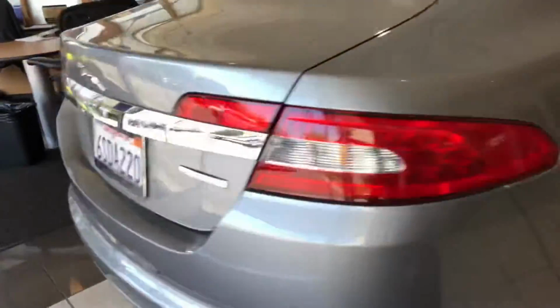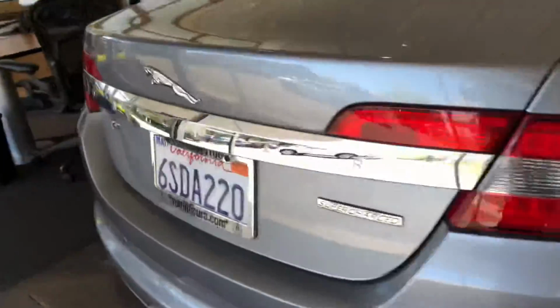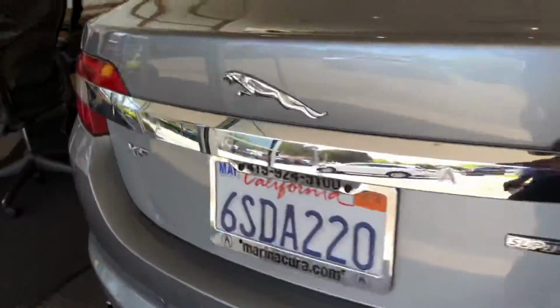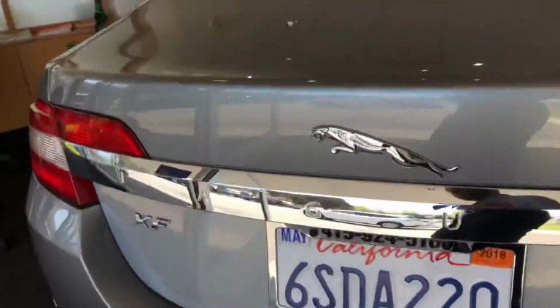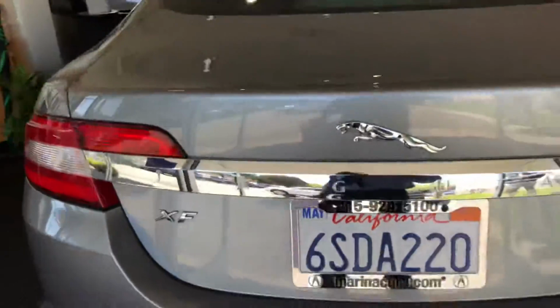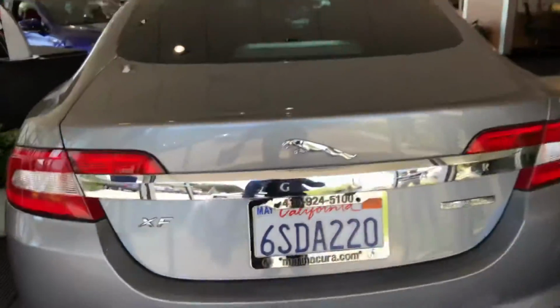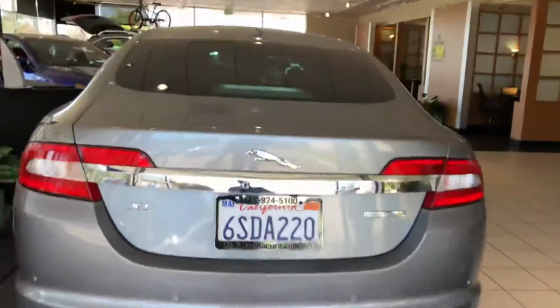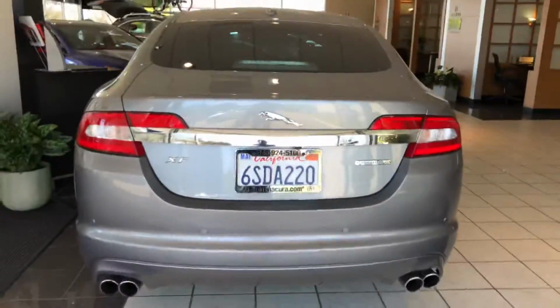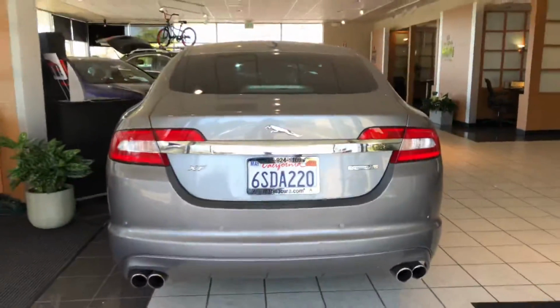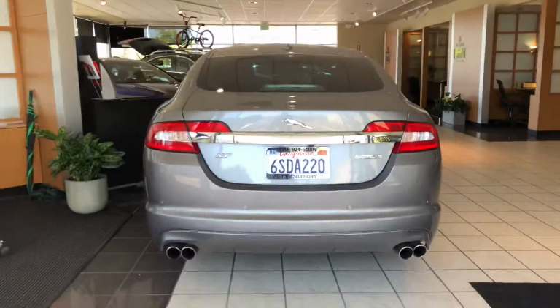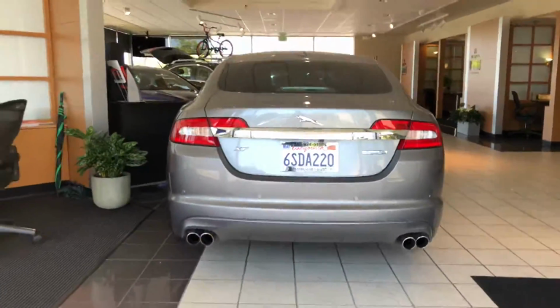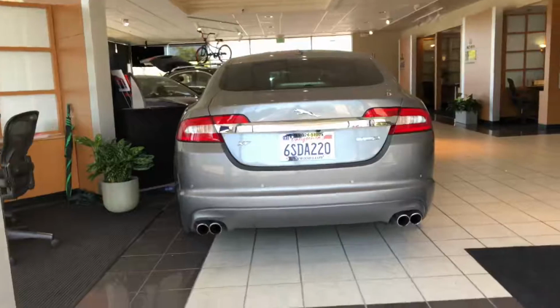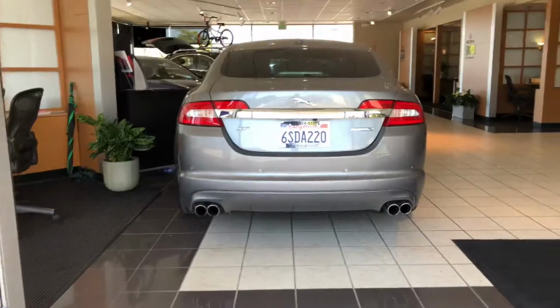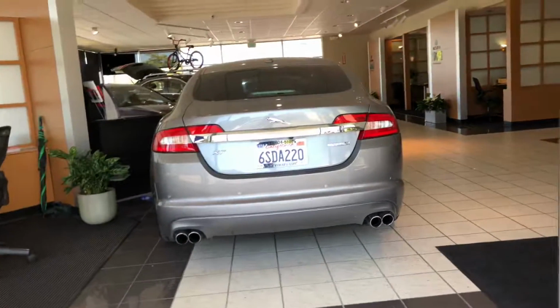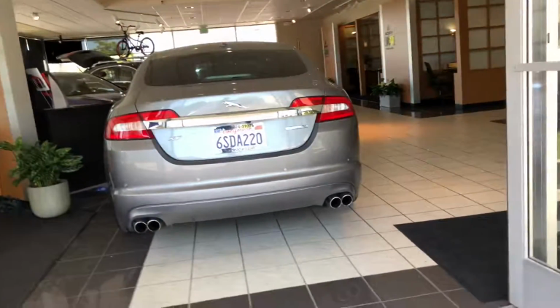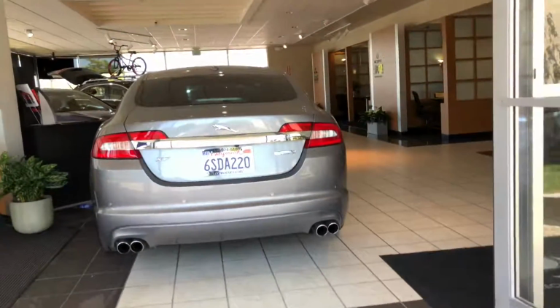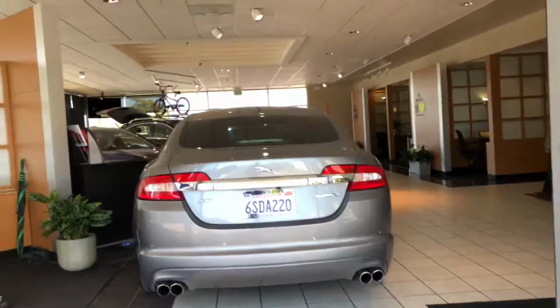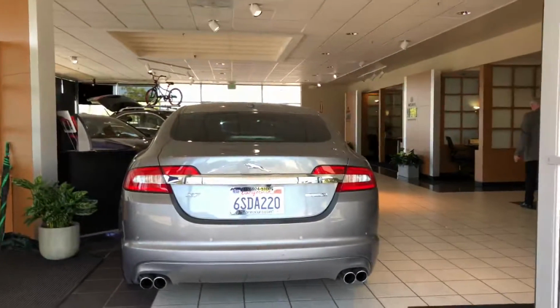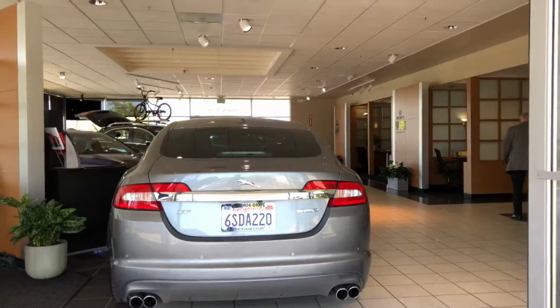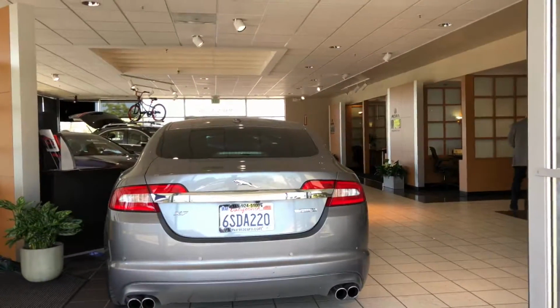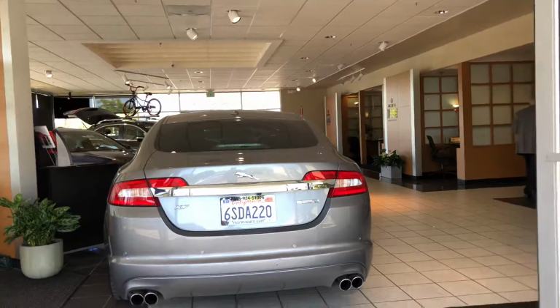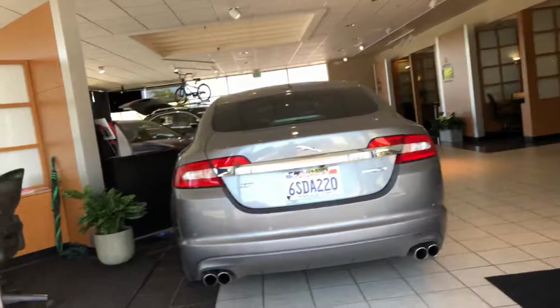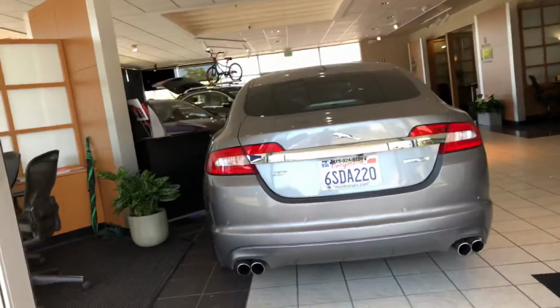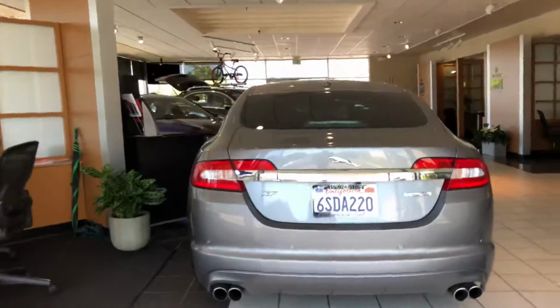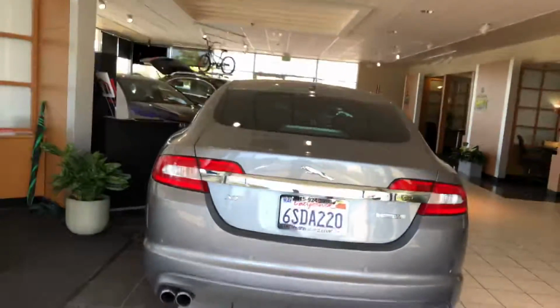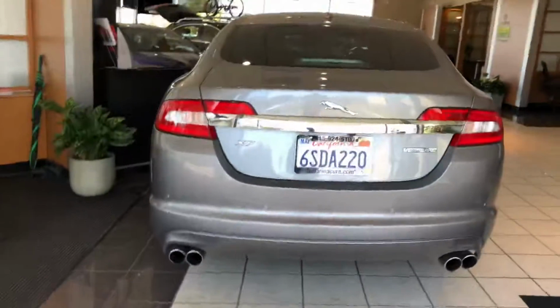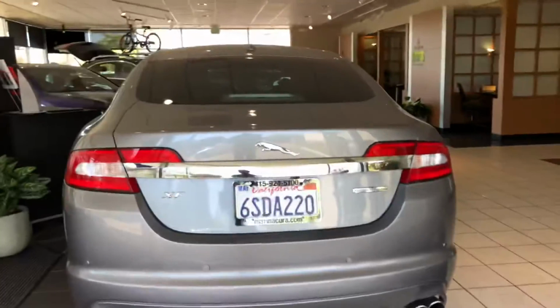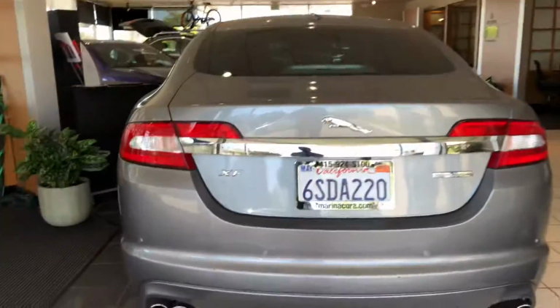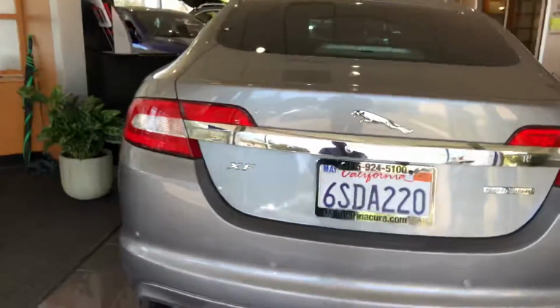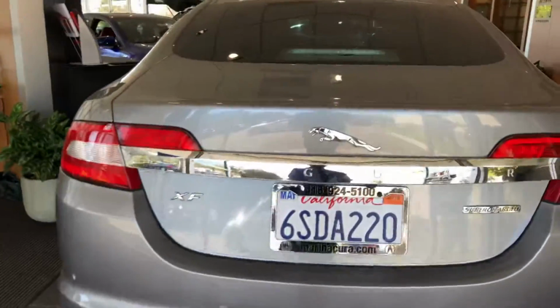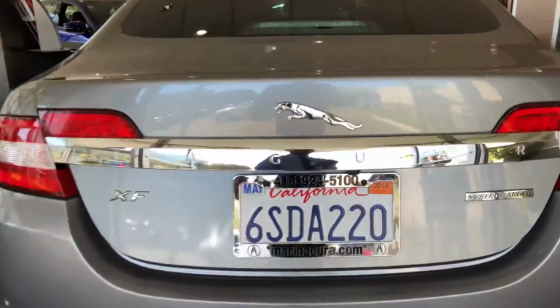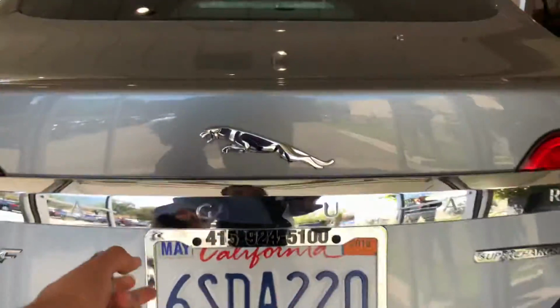Heading towards the rear end, it's tipped off nicely with quad exhaust pipes which not only look absolutely beautiful but the sound is unparalleled.